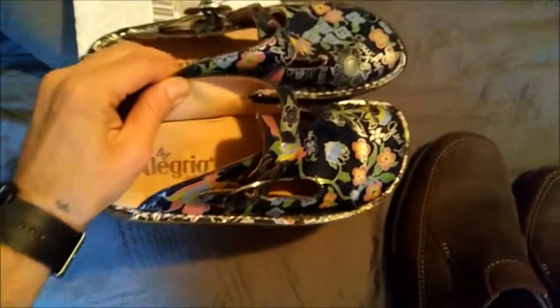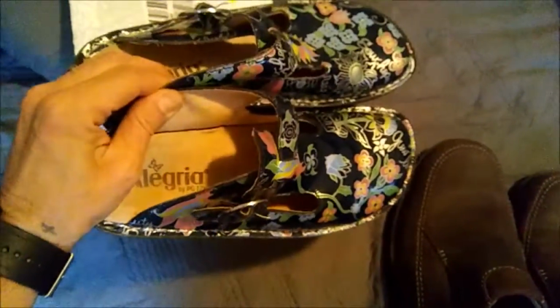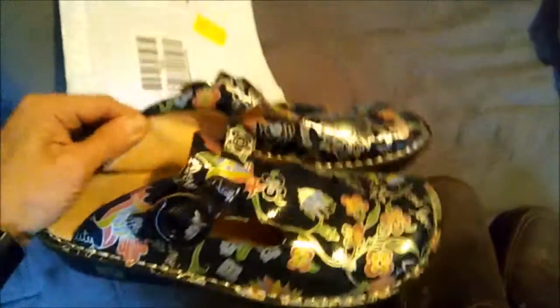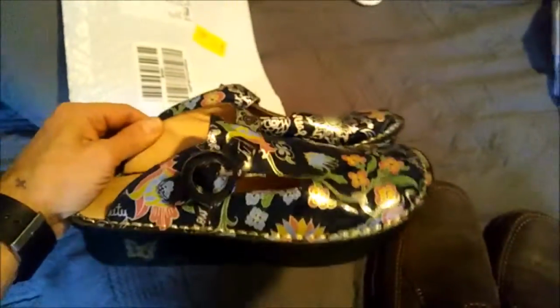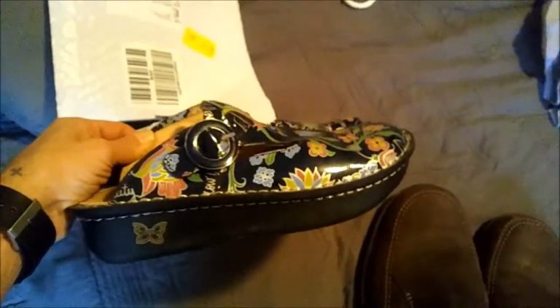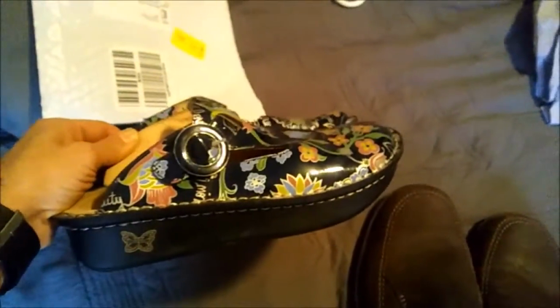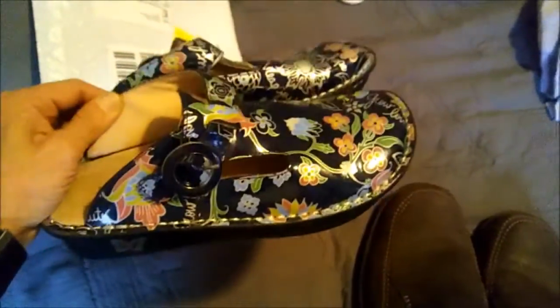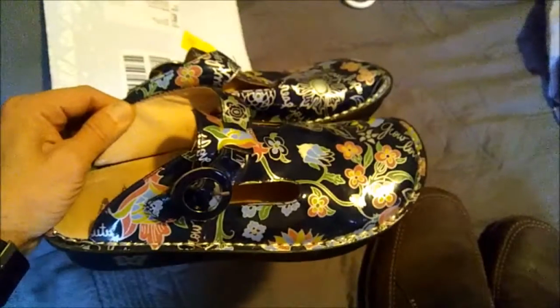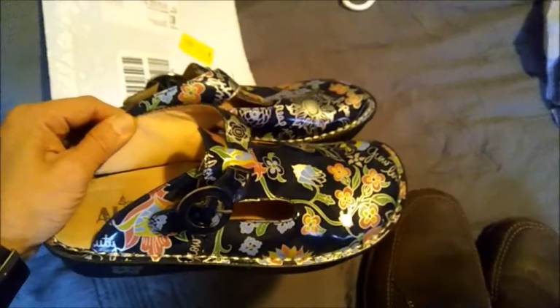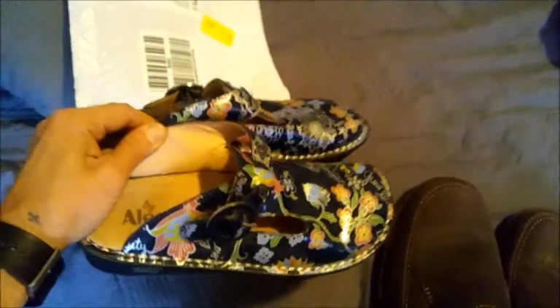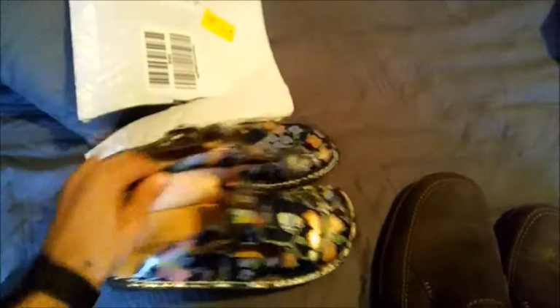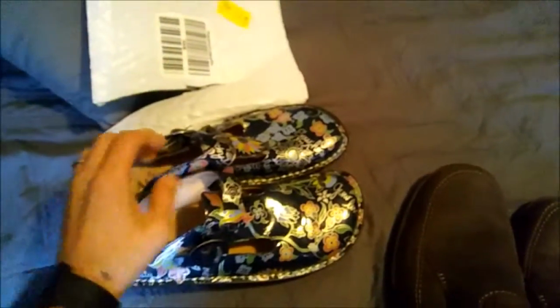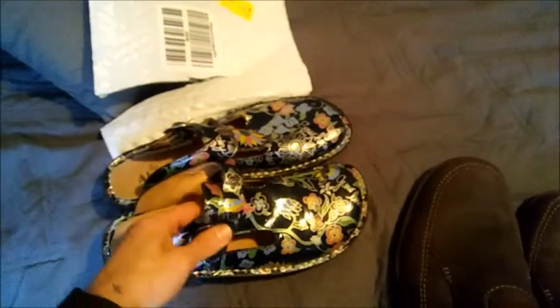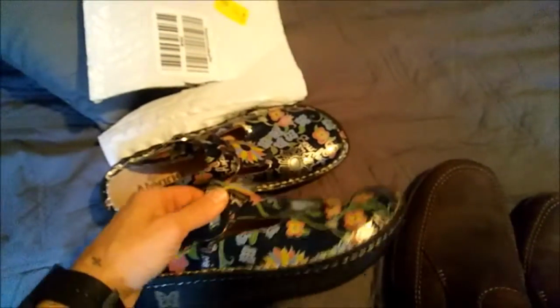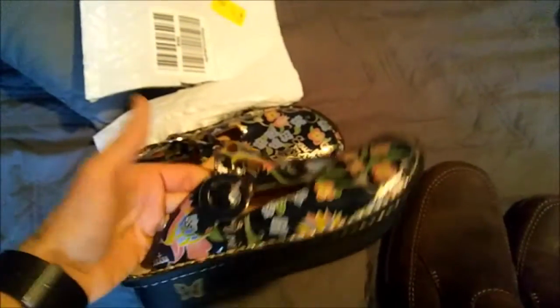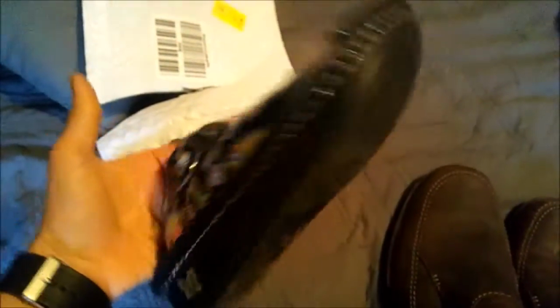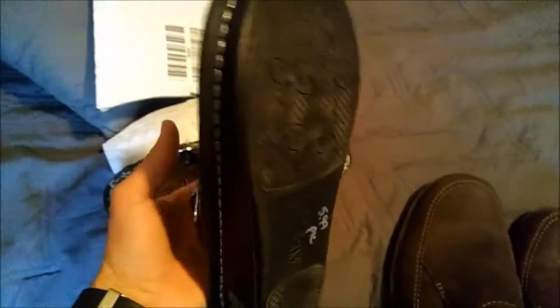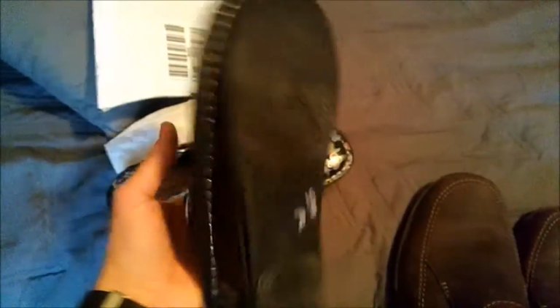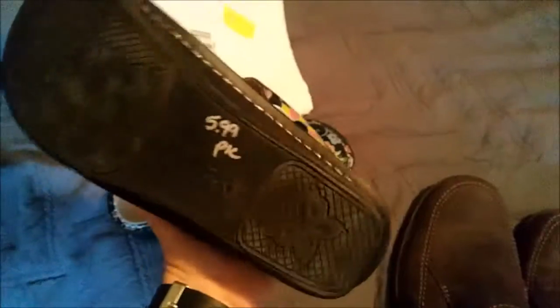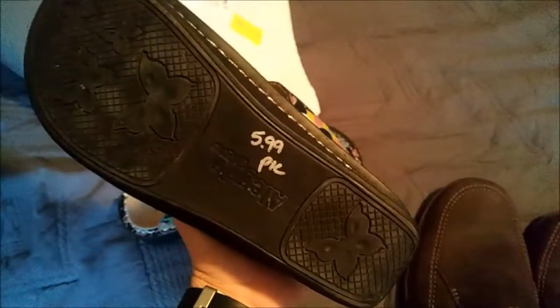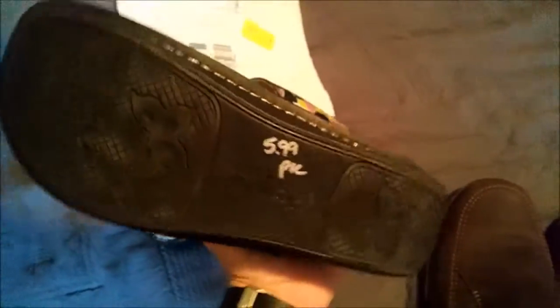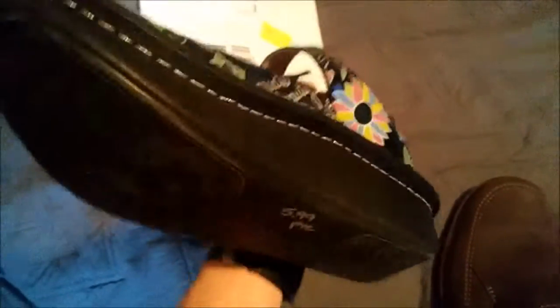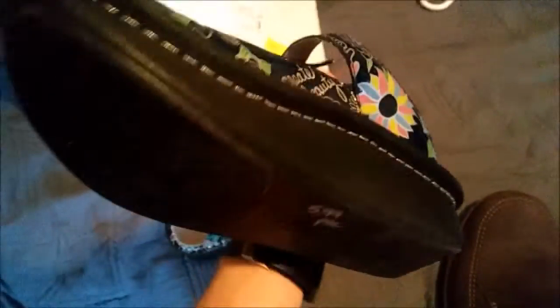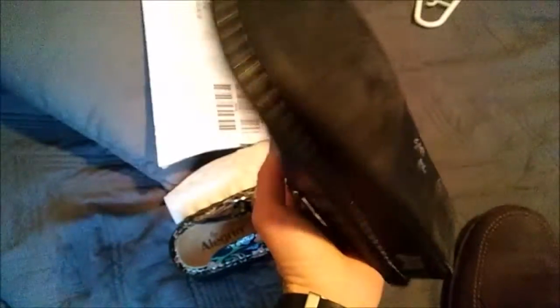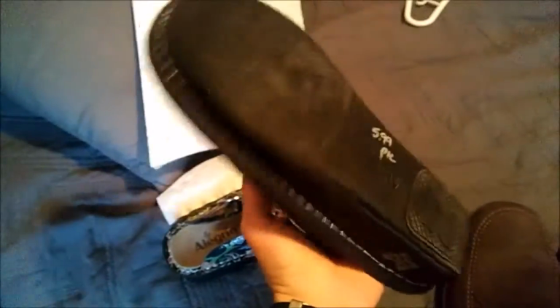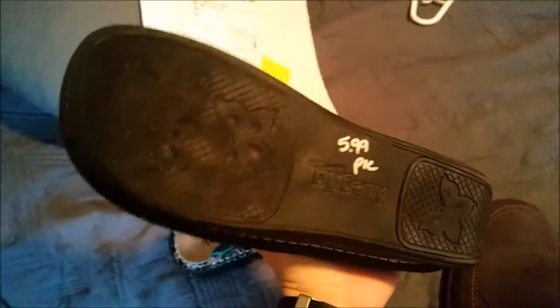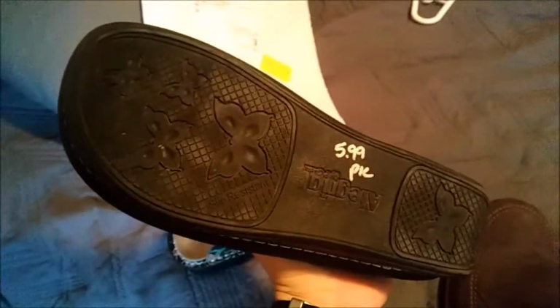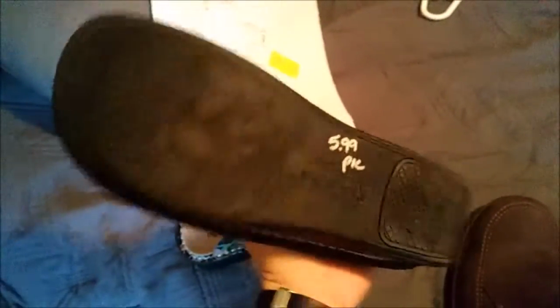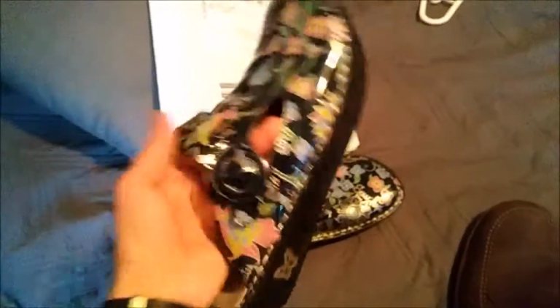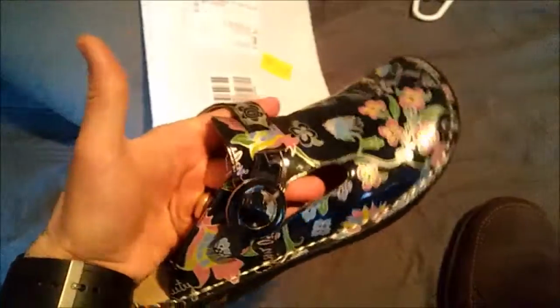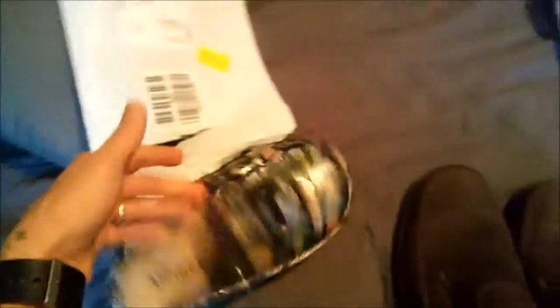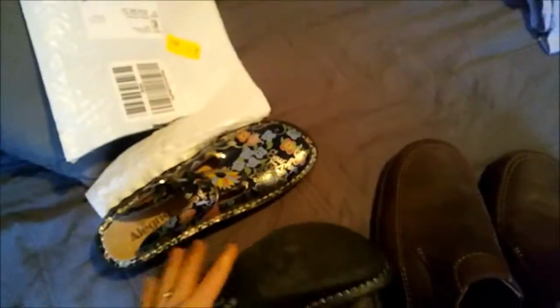we have the Allegria clogs, patent leather clogs. These are kind of like career shoes, nurse shoes, stuff like that. I paid $6 for those.